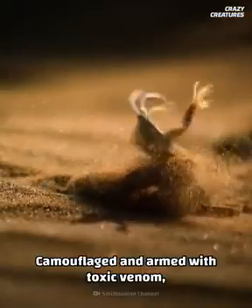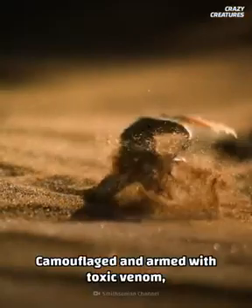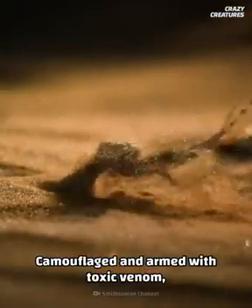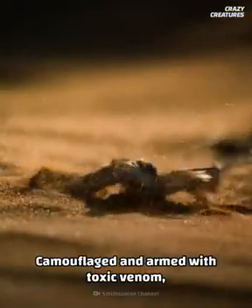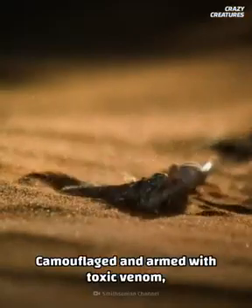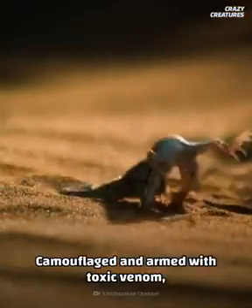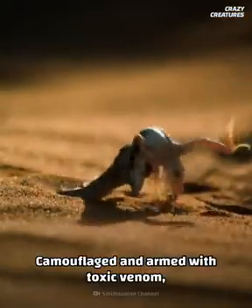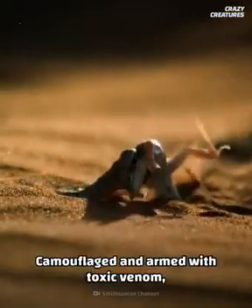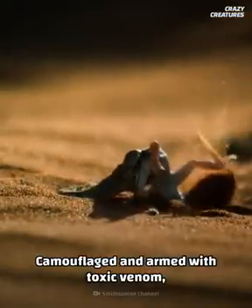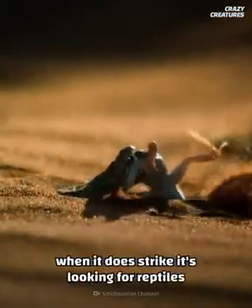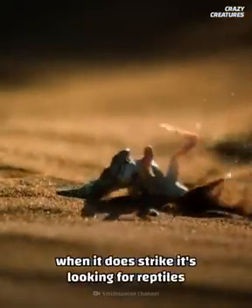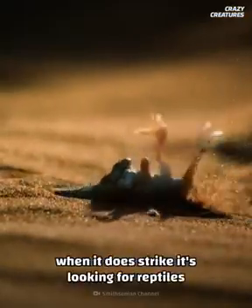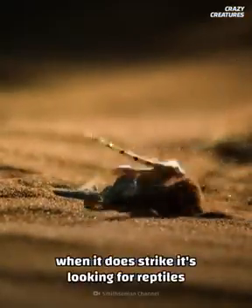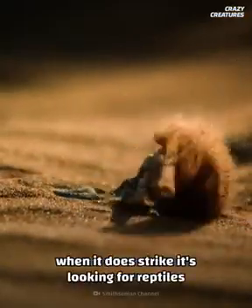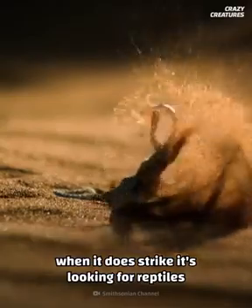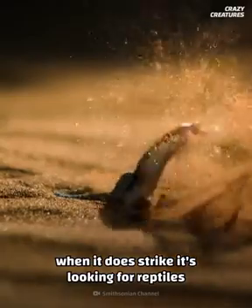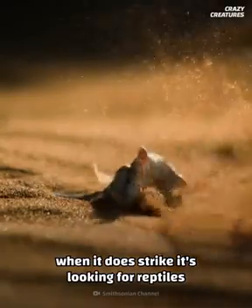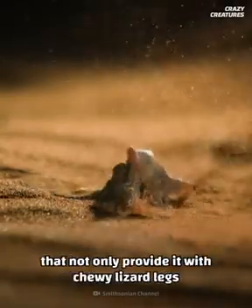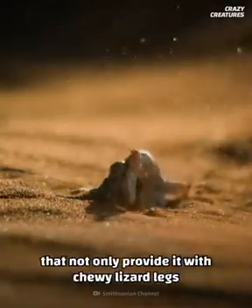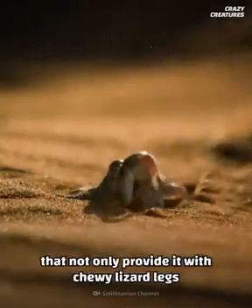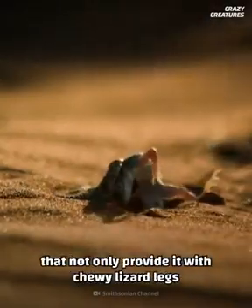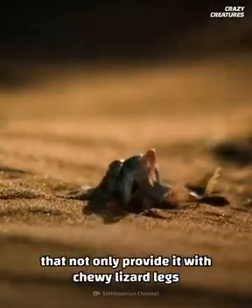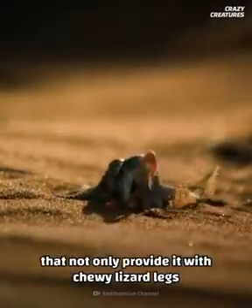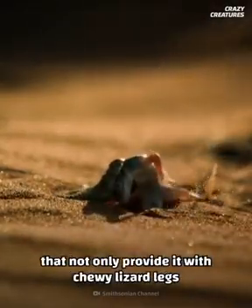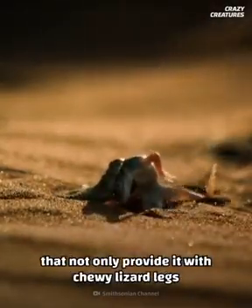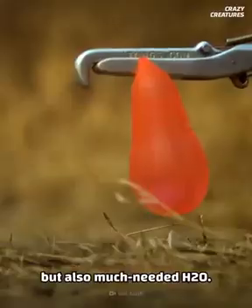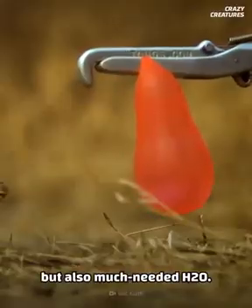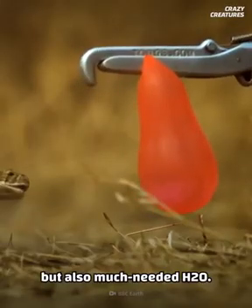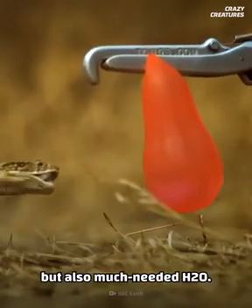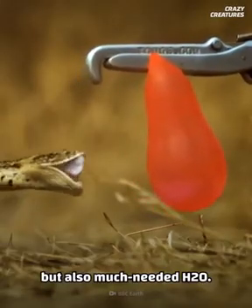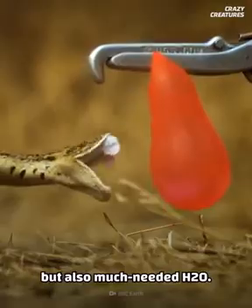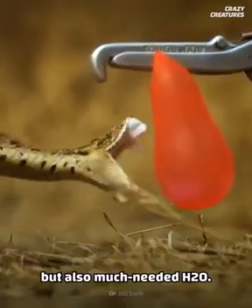Camouflaged and armed with toxic venom, when it does strike, it's looking for reptiles that not only provide it with chewy lizard legs, but also much-needed H2O.